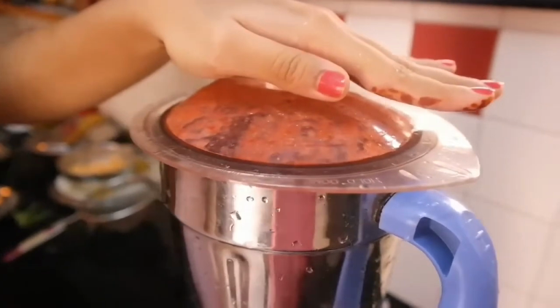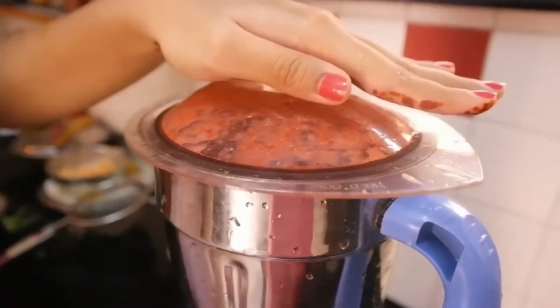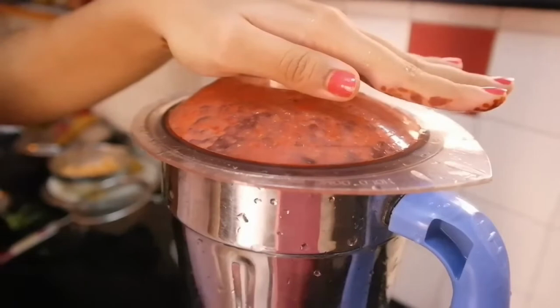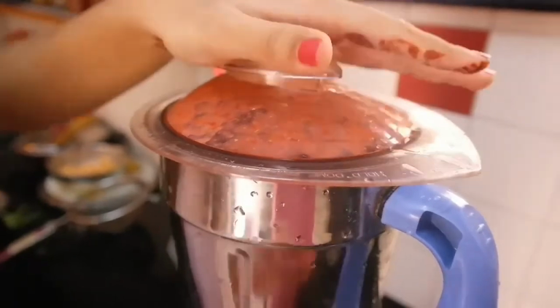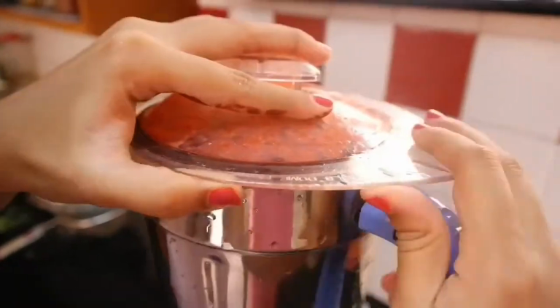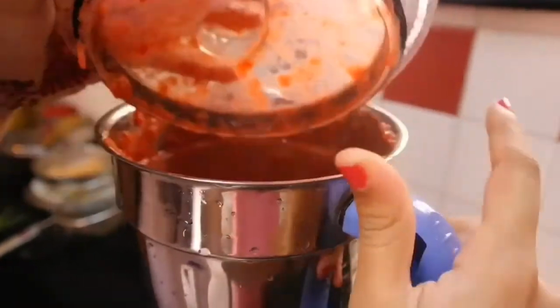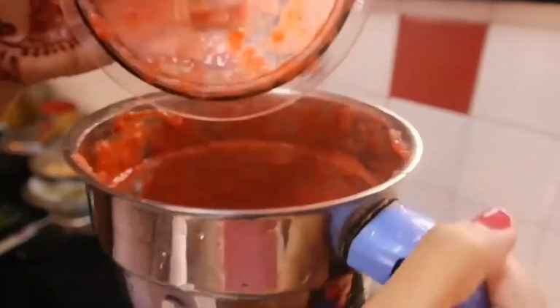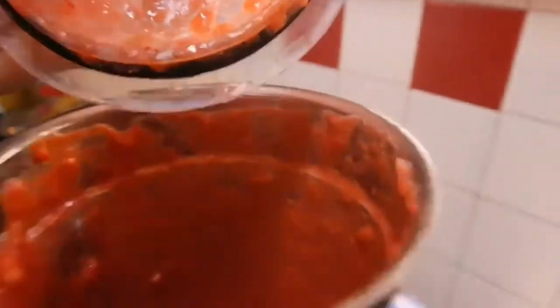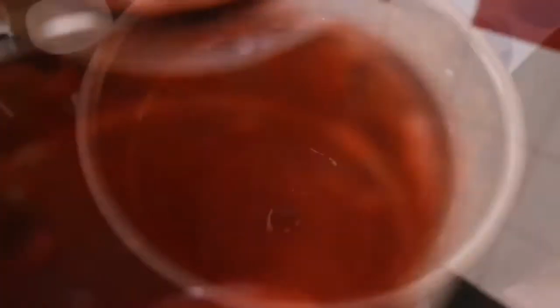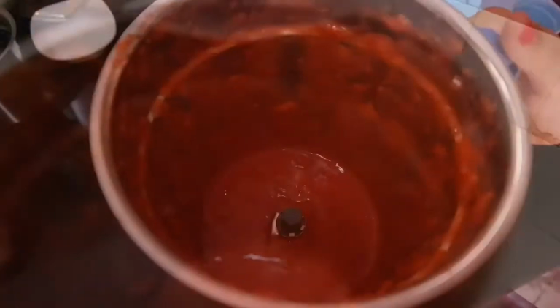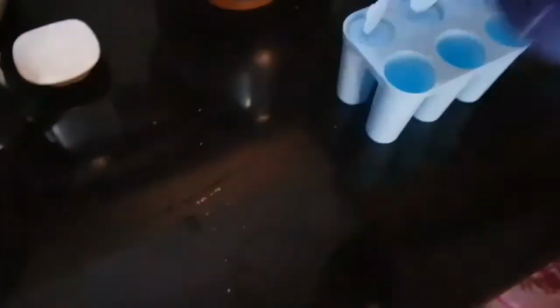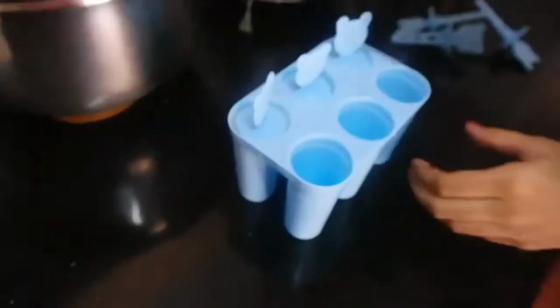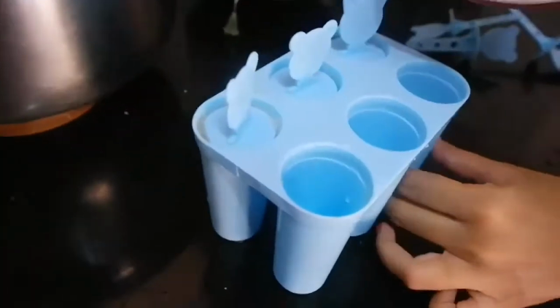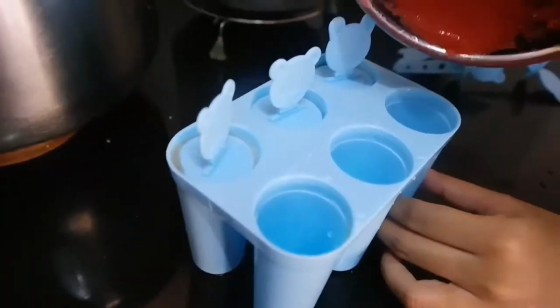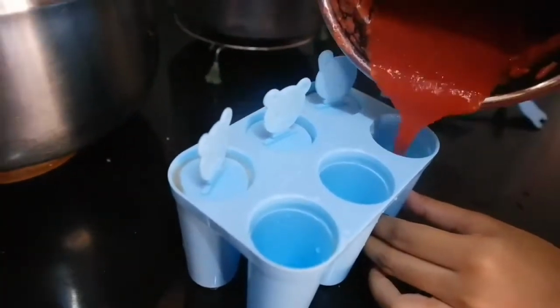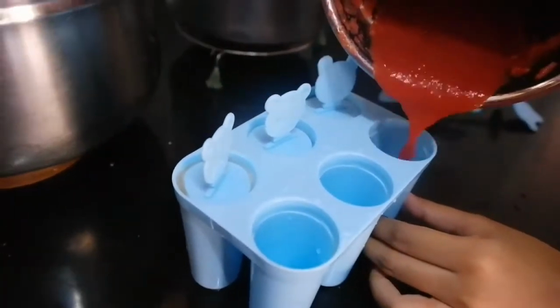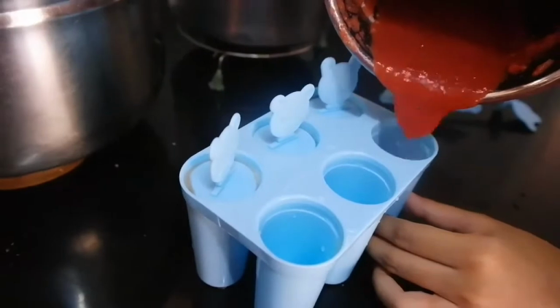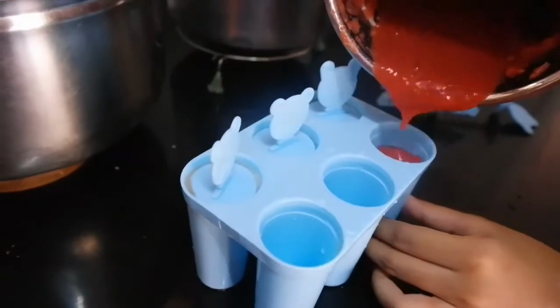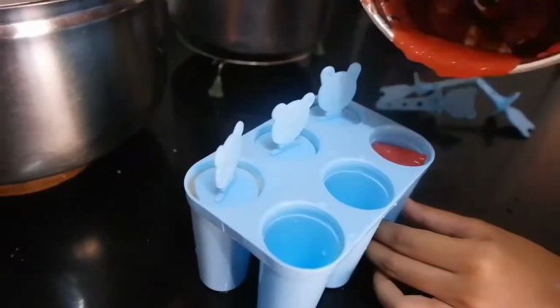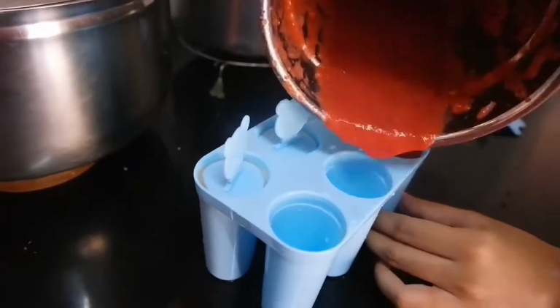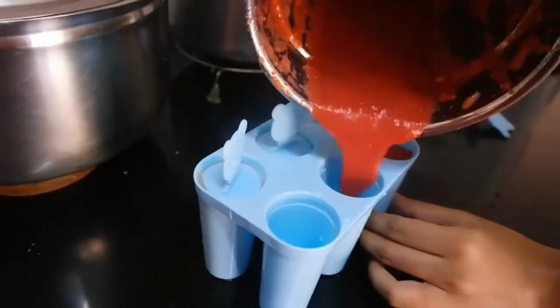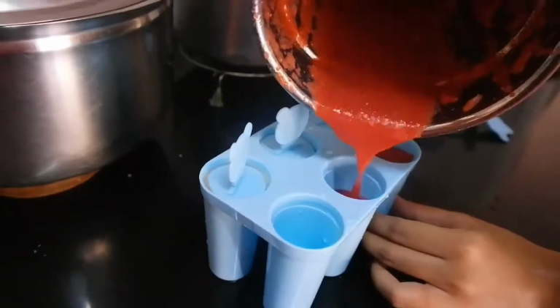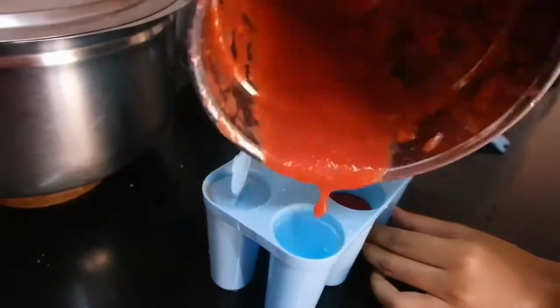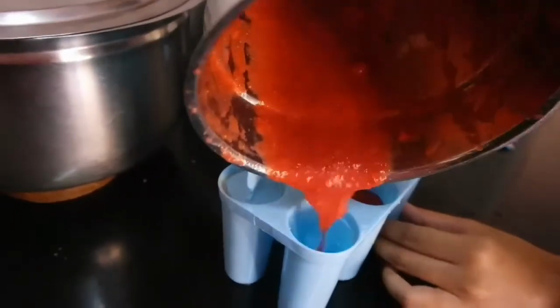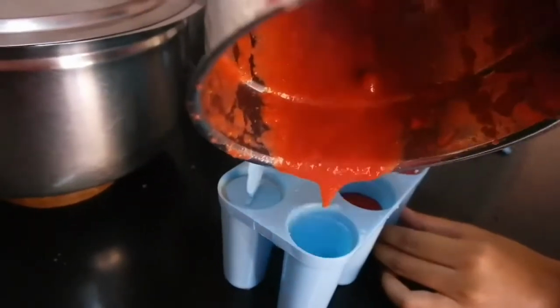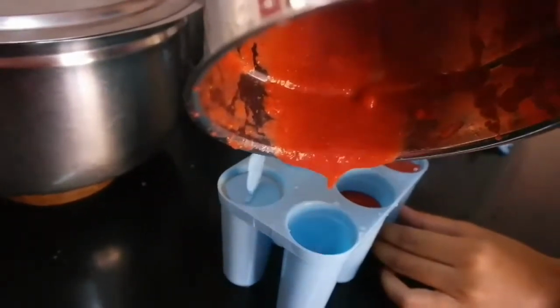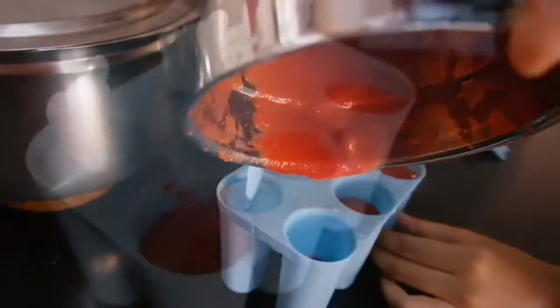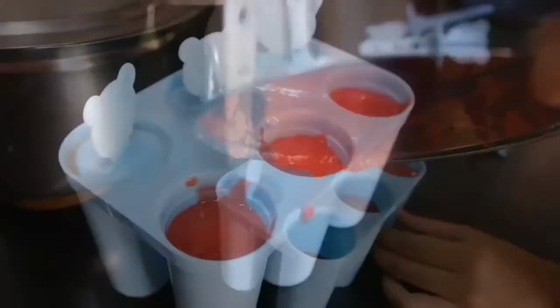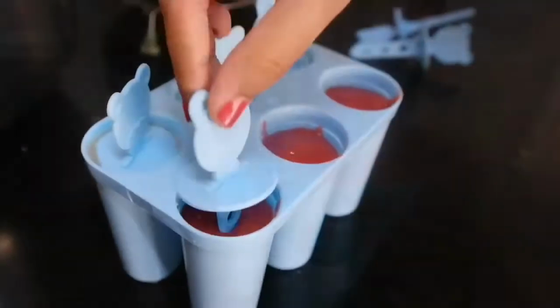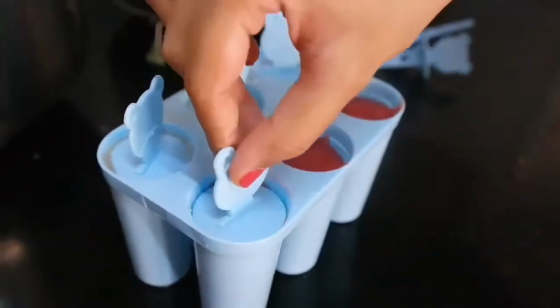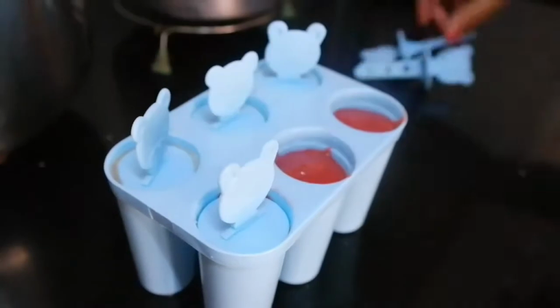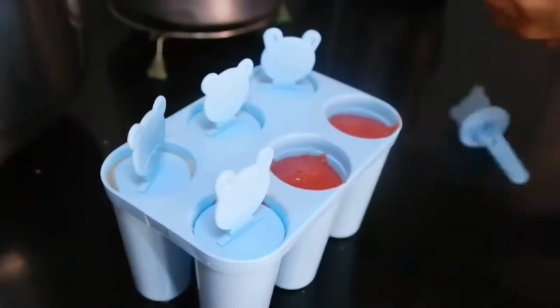You can also add sugar for sweetening. Now pour the strawberry juice into the mold and close the lid properly.